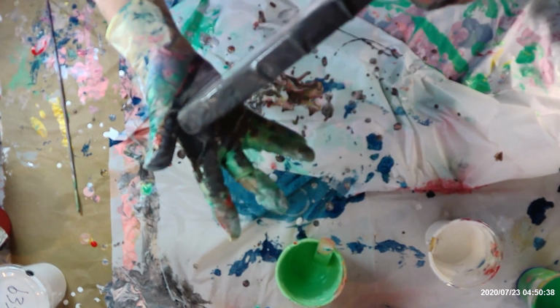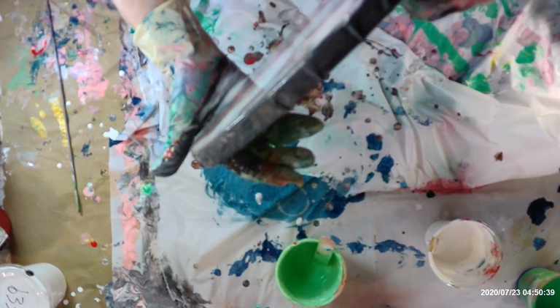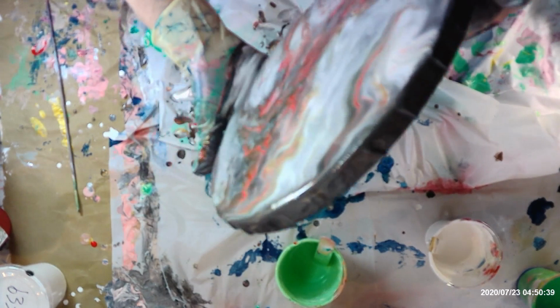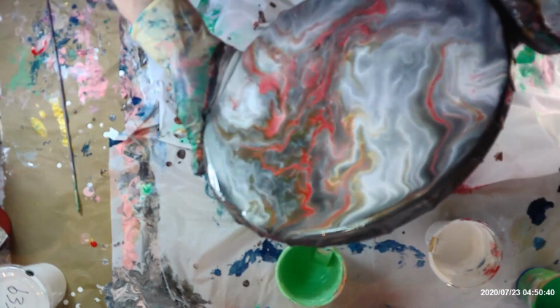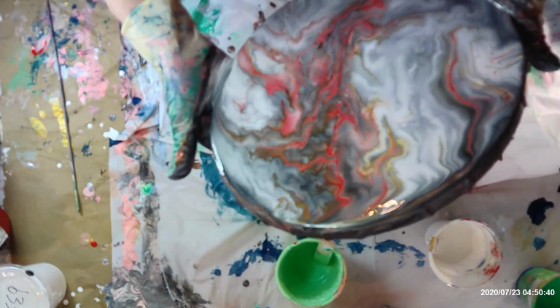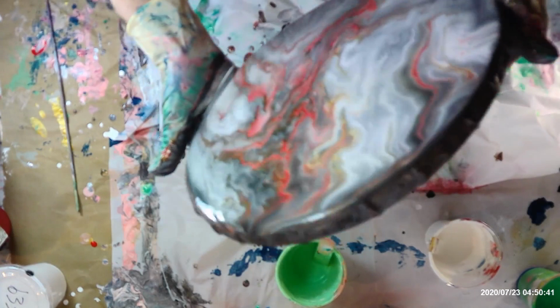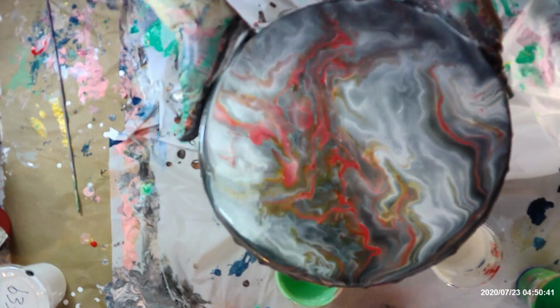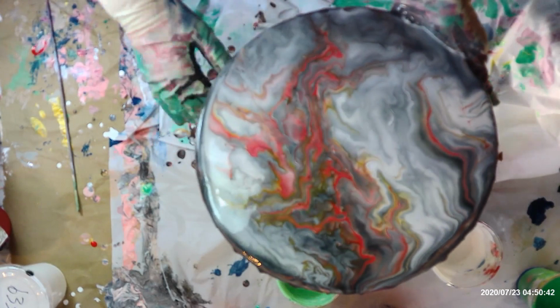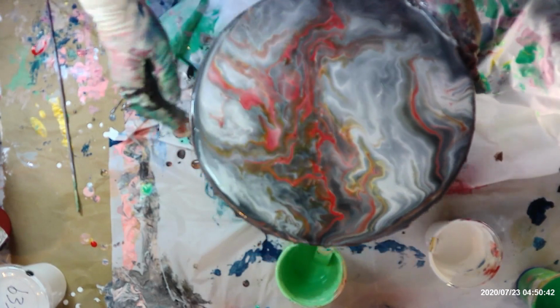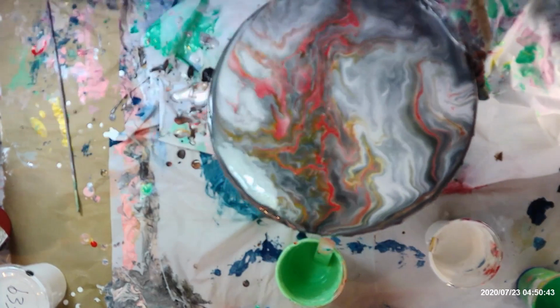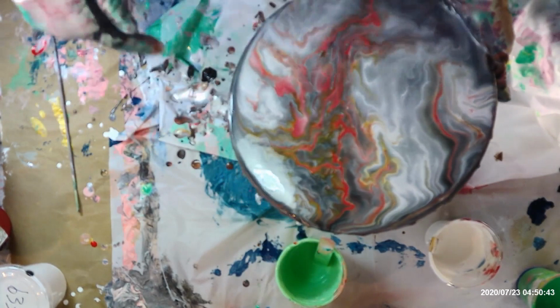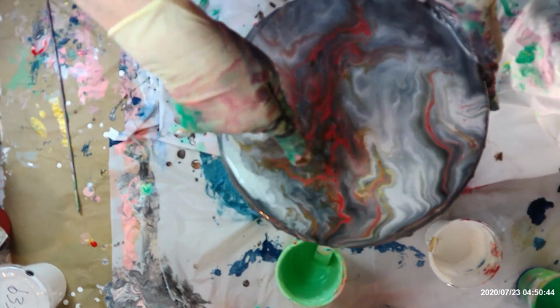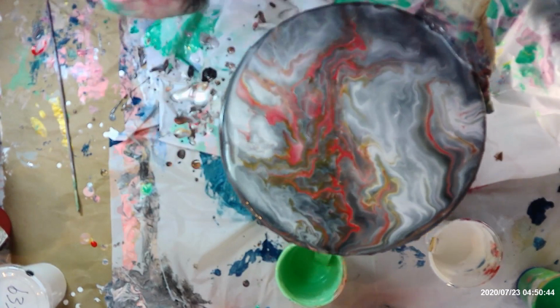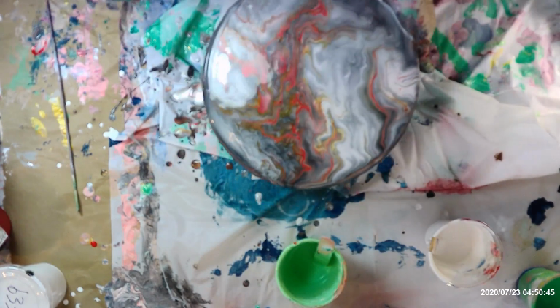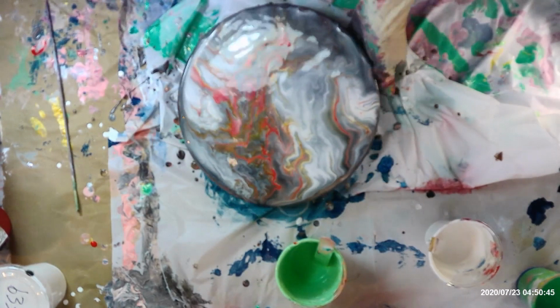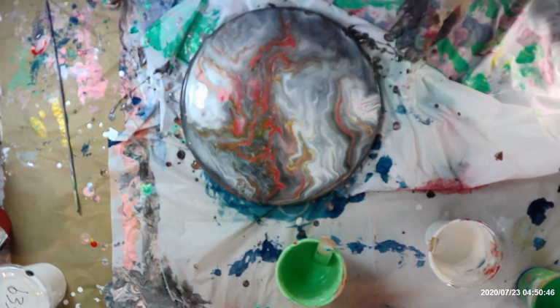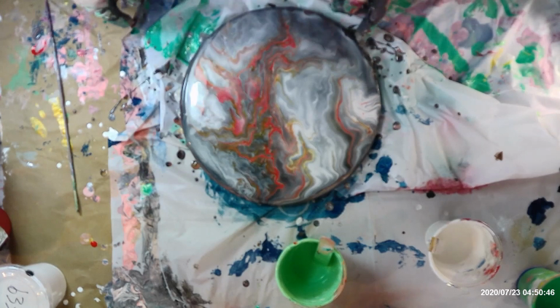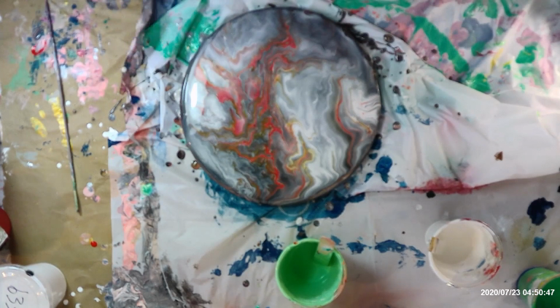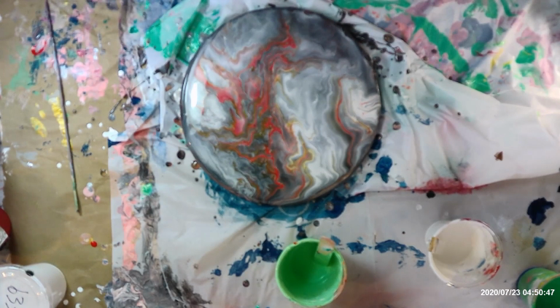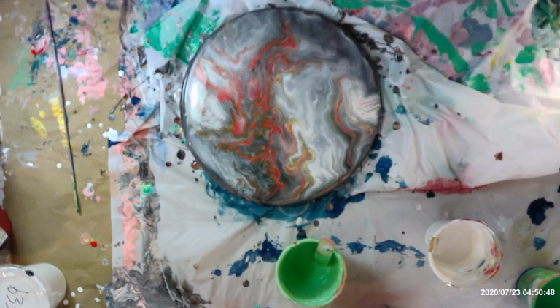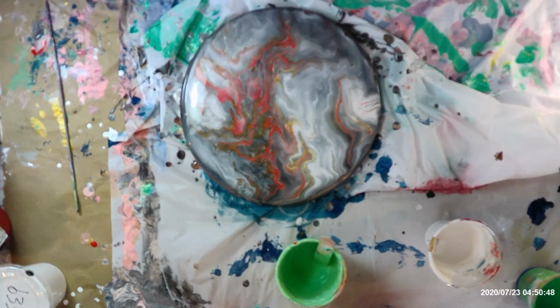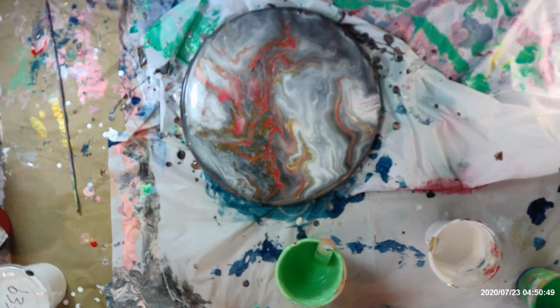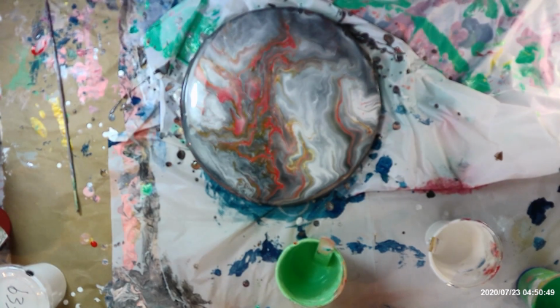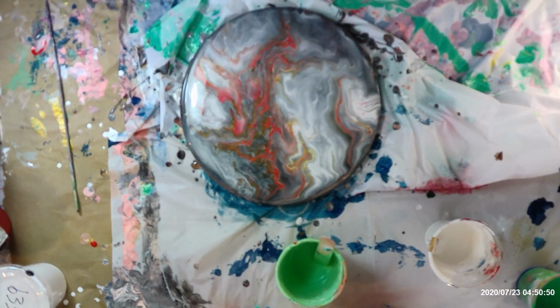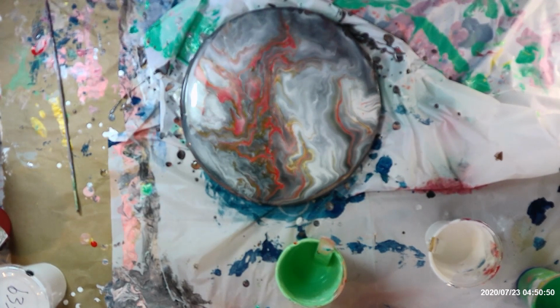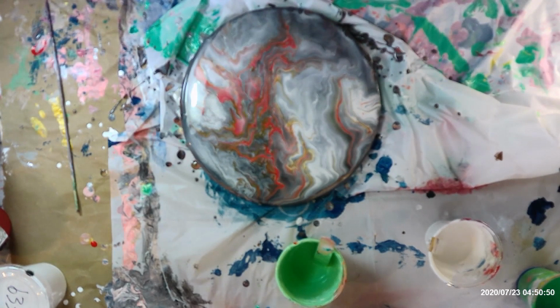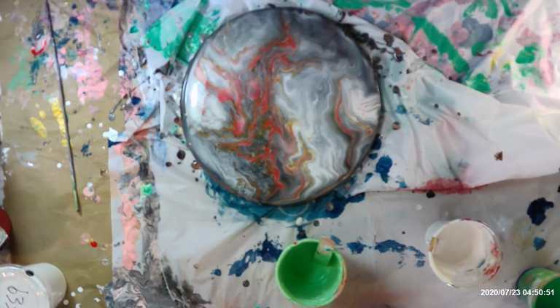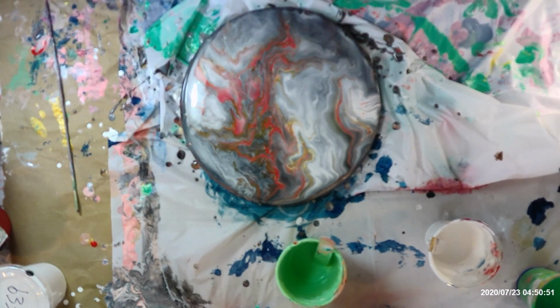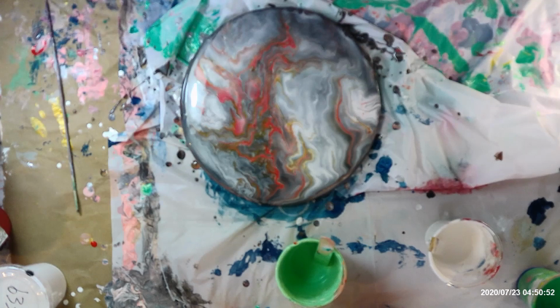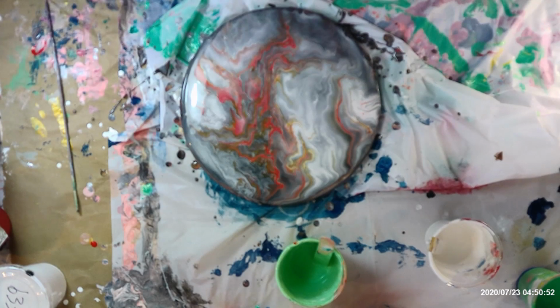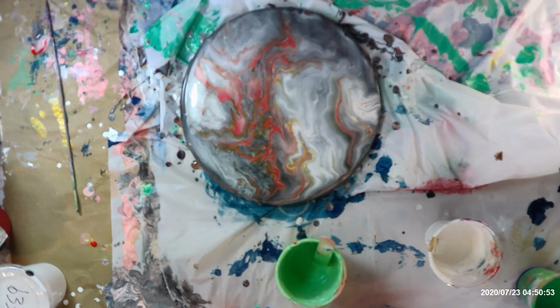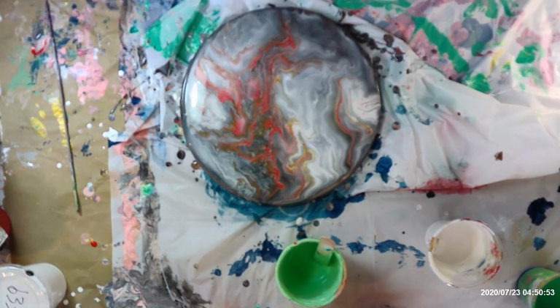I don't know, maybe I like that better. It's got this red thing going down here. That's a keeper — I like that. Okay, this really is the last one today. Thanks for watching.